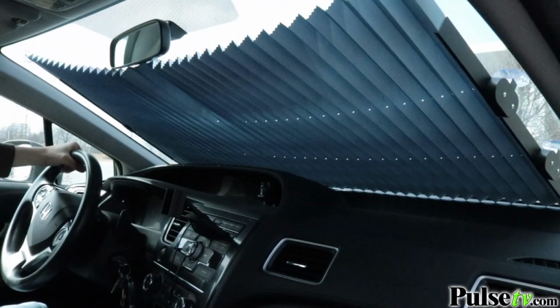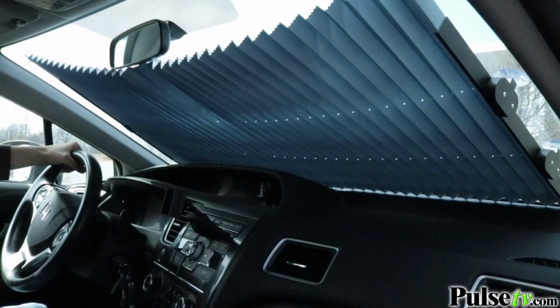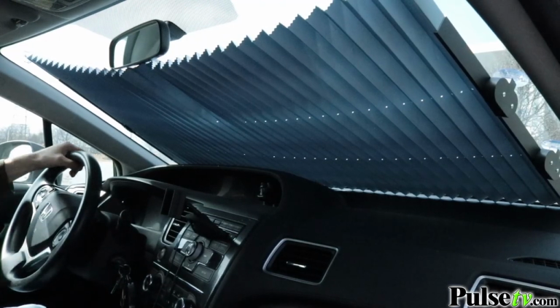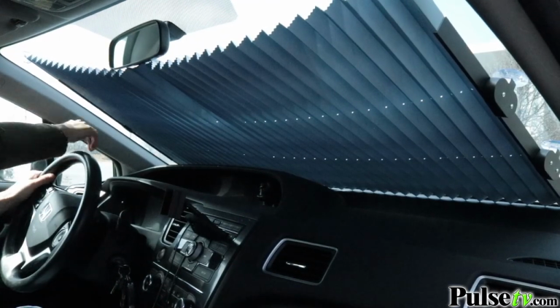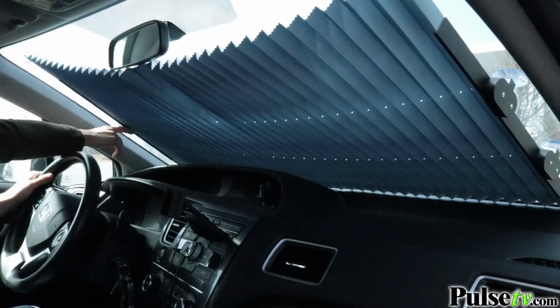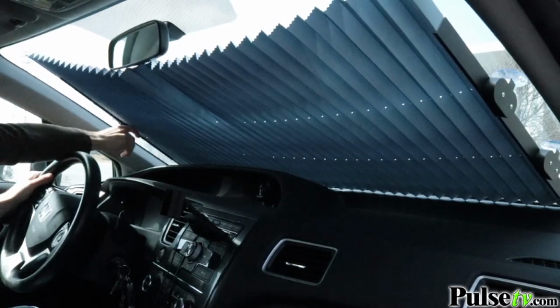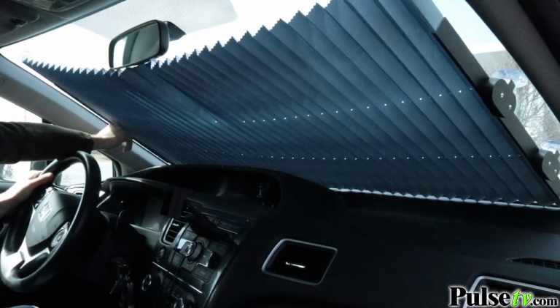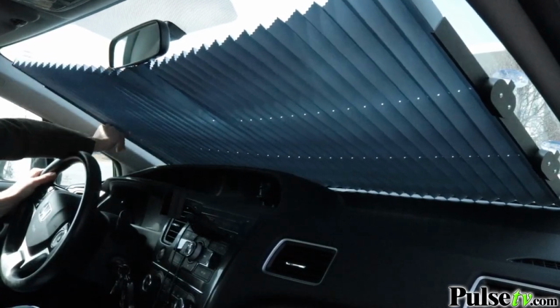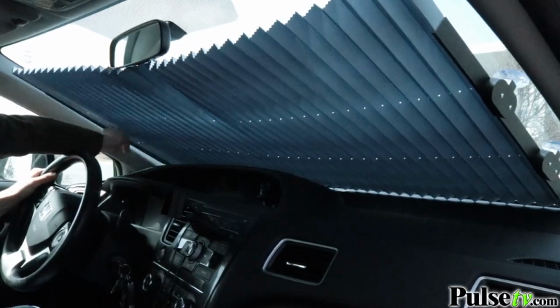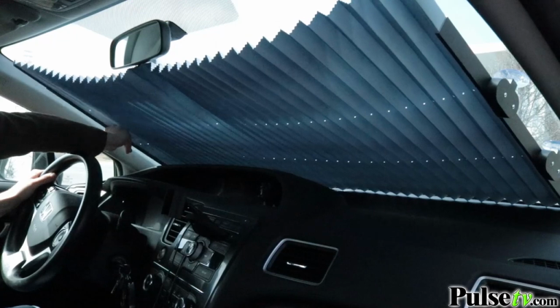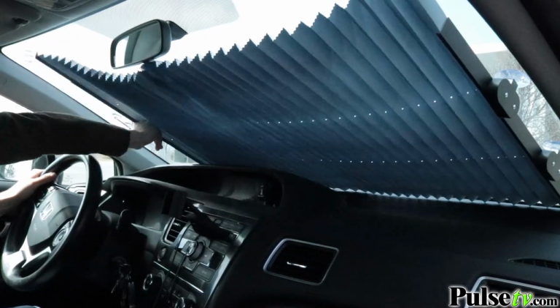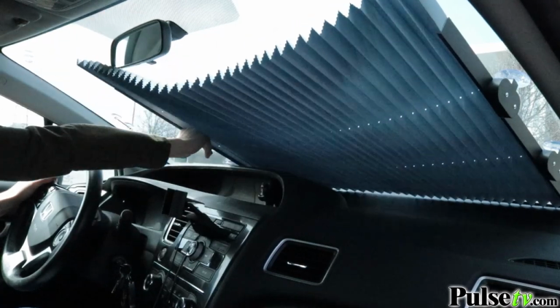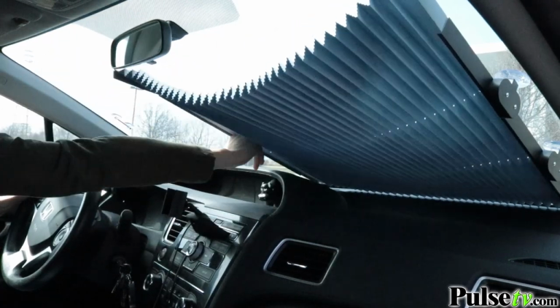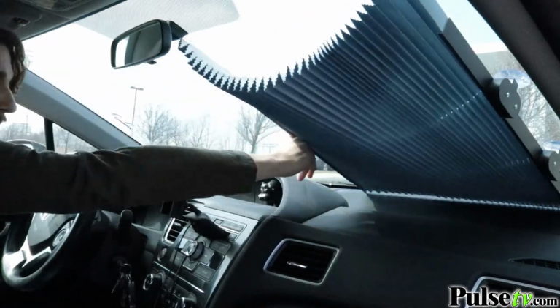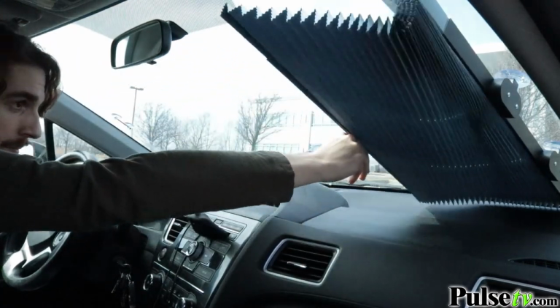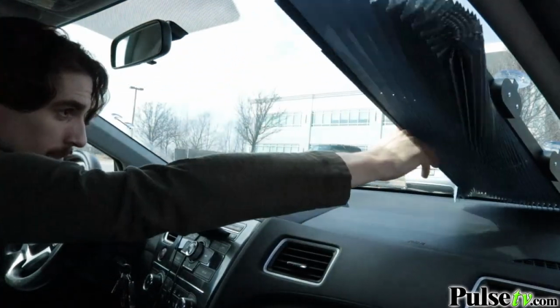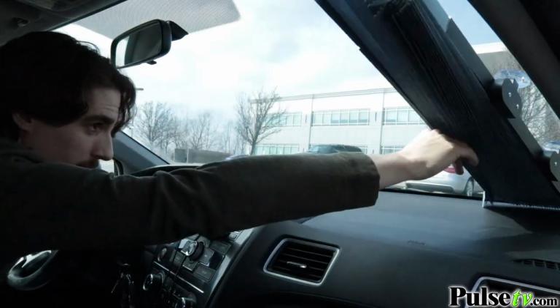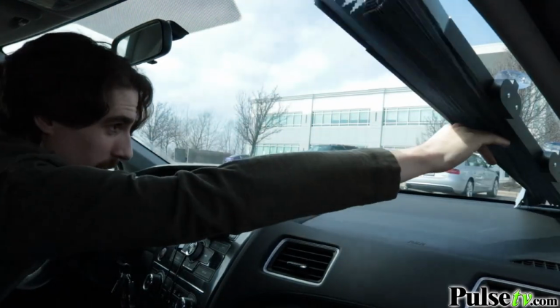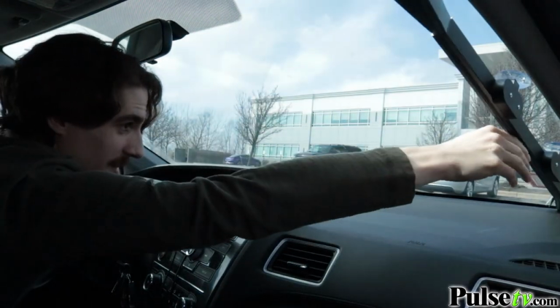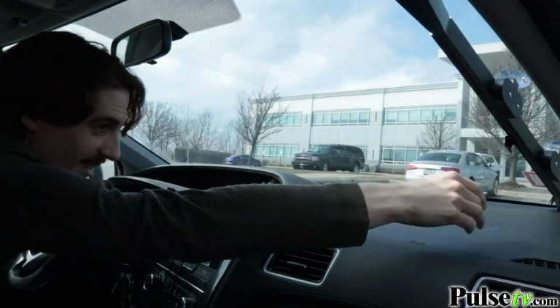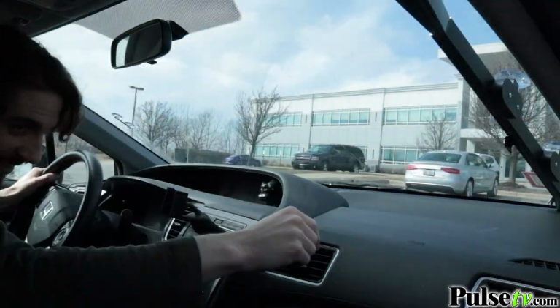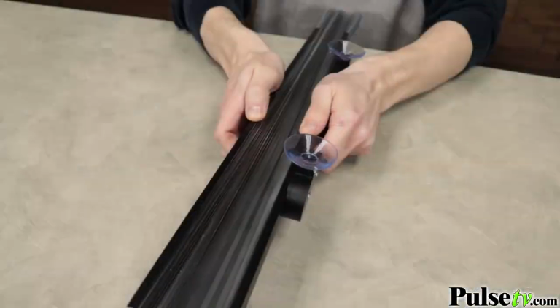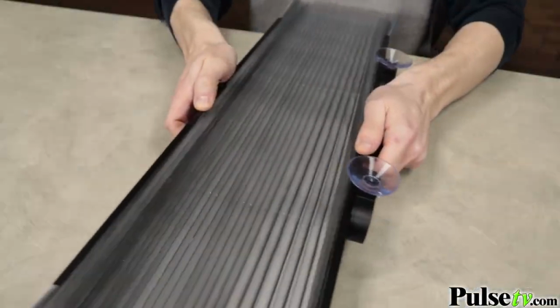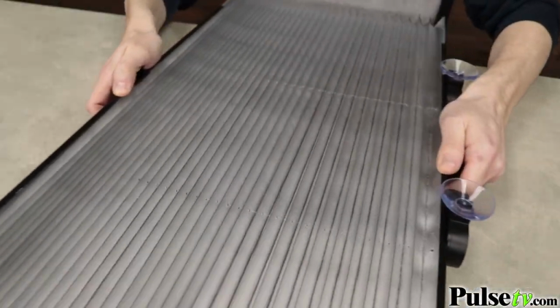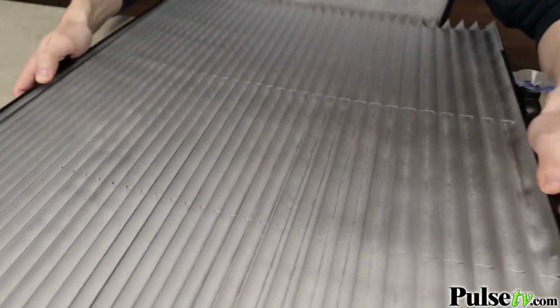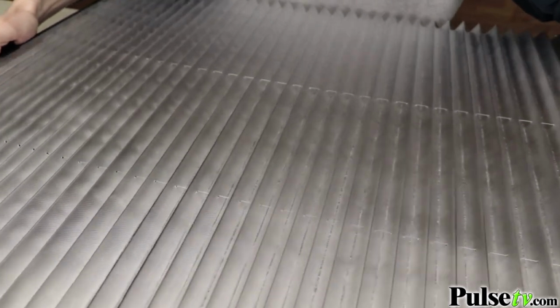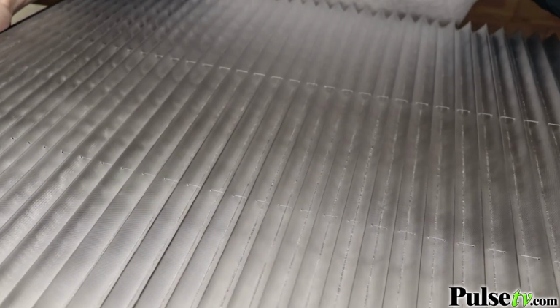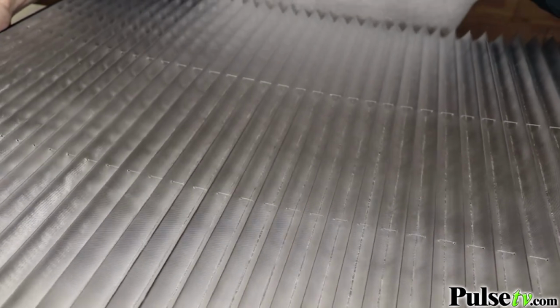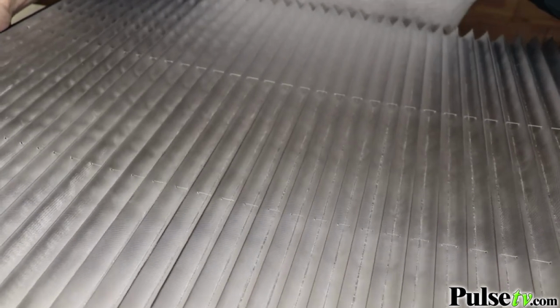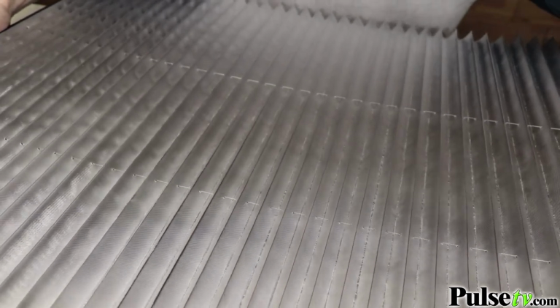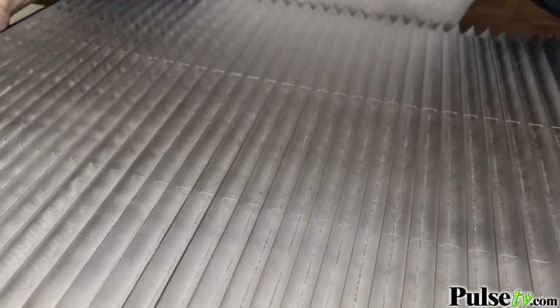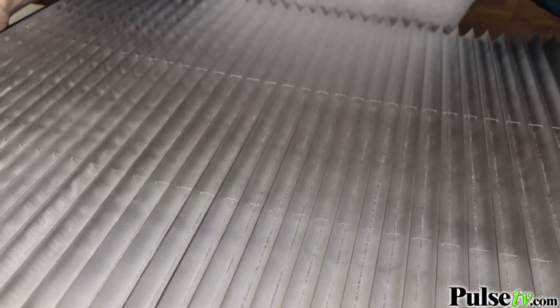In fact, it can actually reduce the temperature in your car by up to 50 degrees. Not only is this a great way to keep your car cool, but it will actually protect your interior from harmful UV rays thanks to the reflective UV shield.